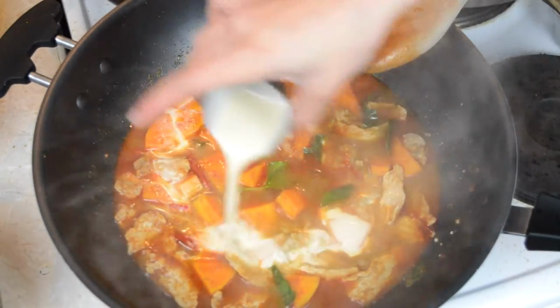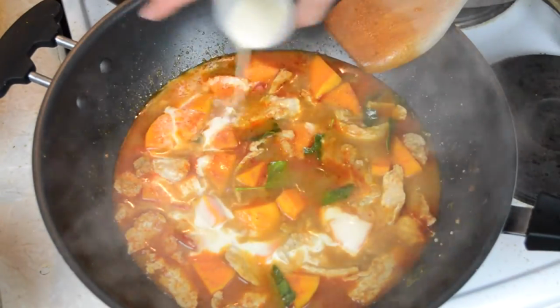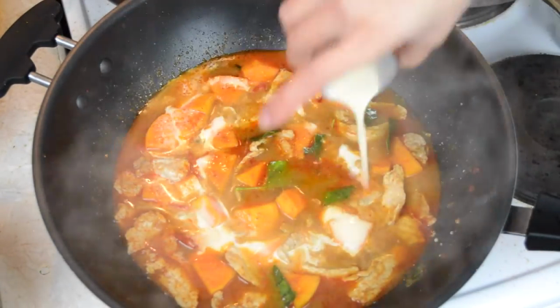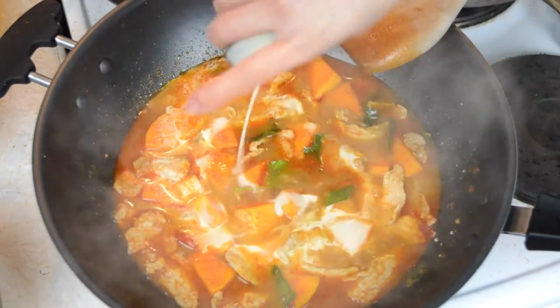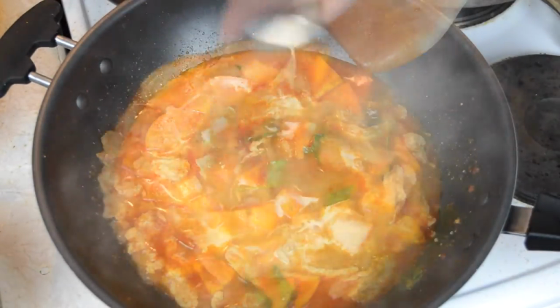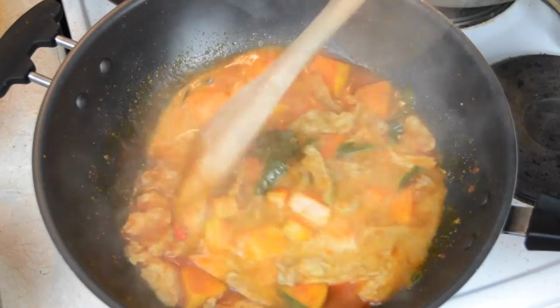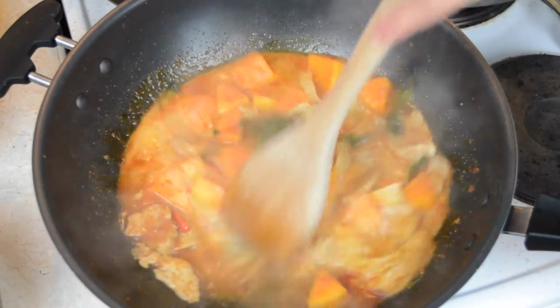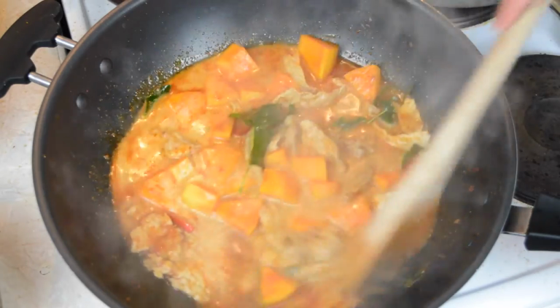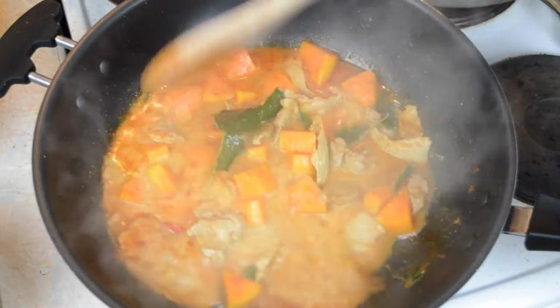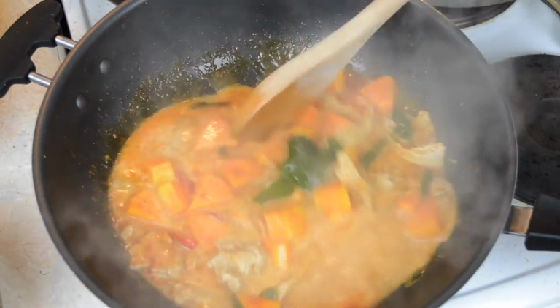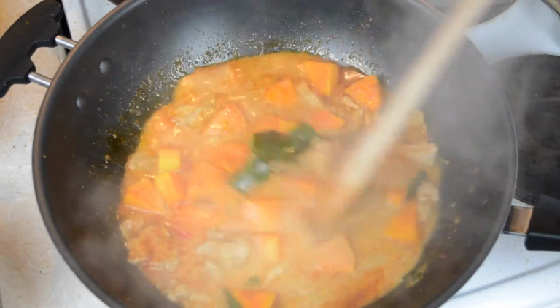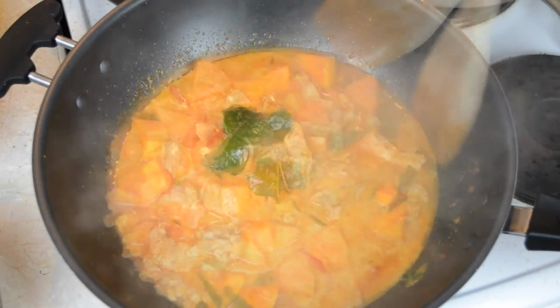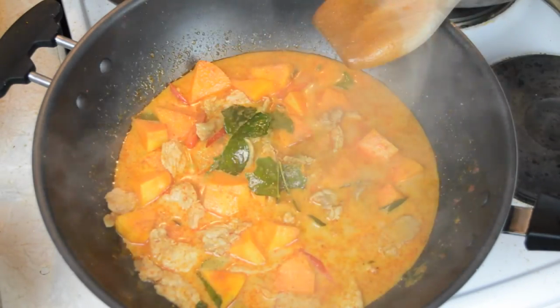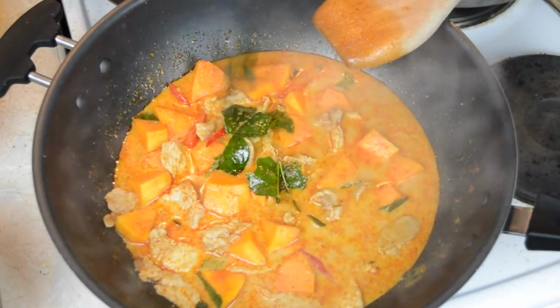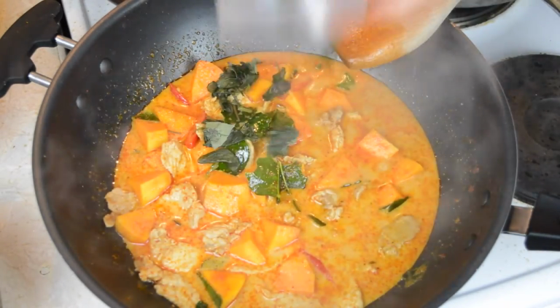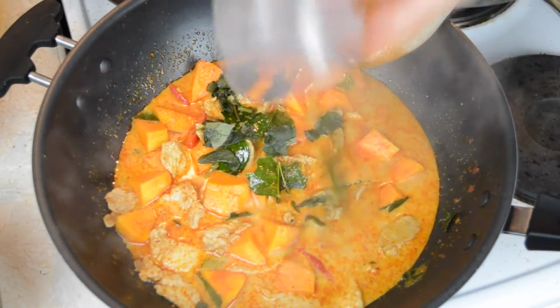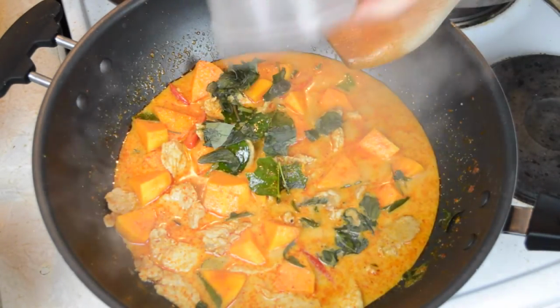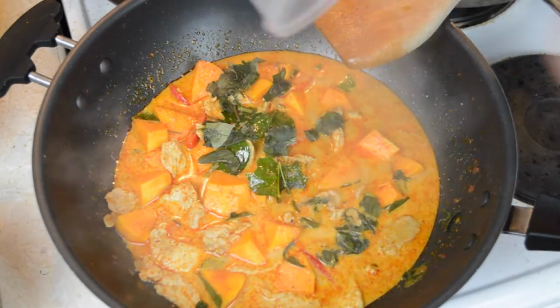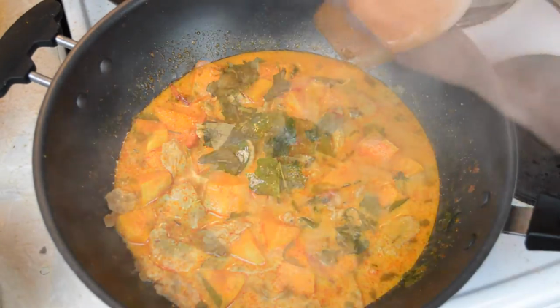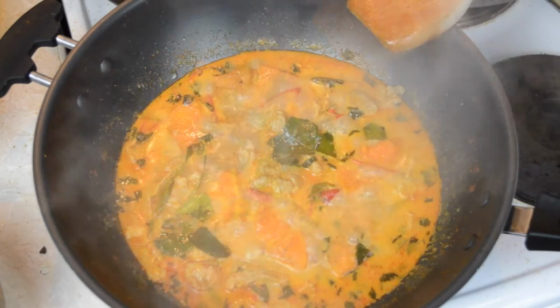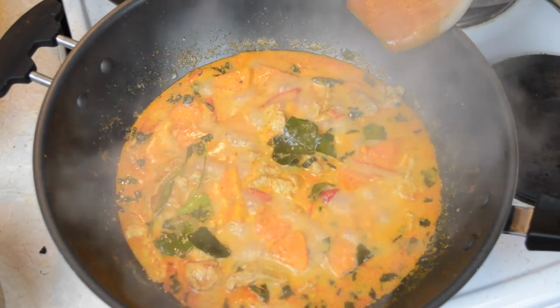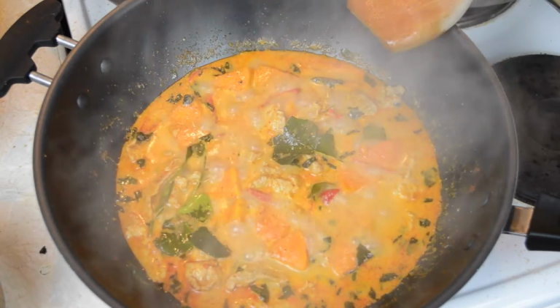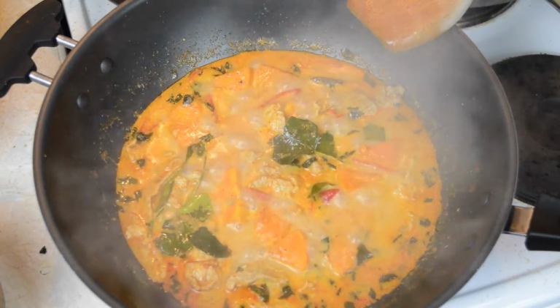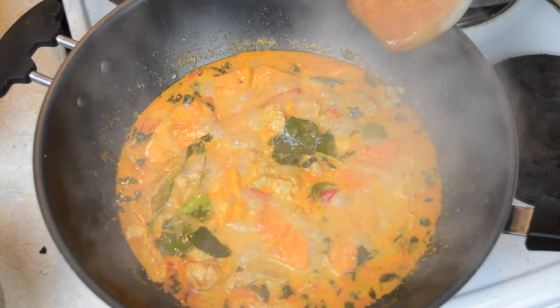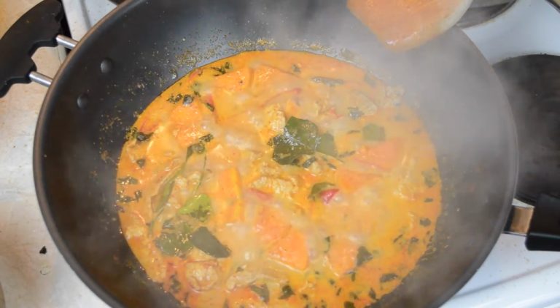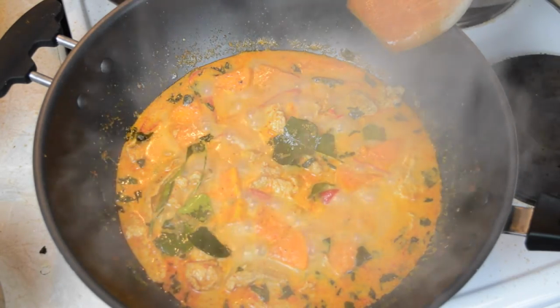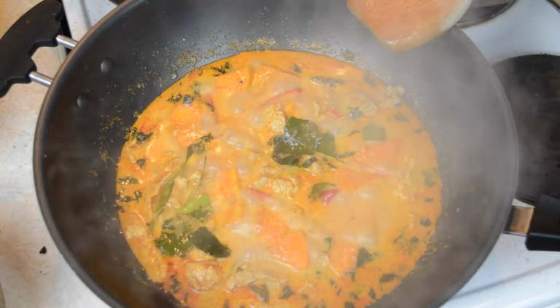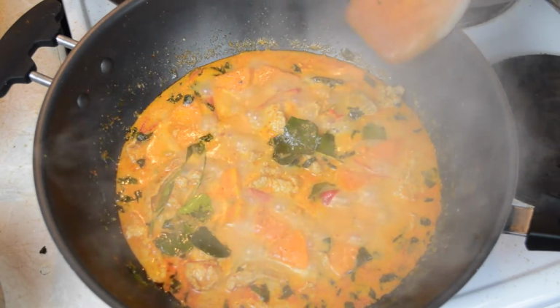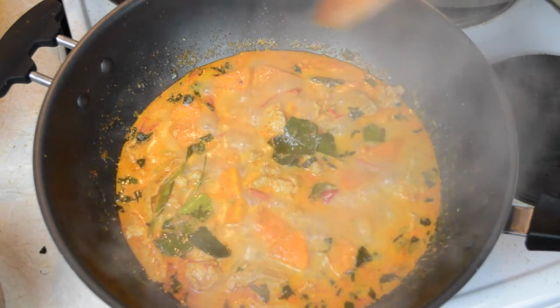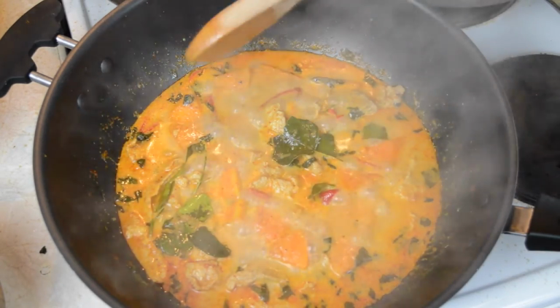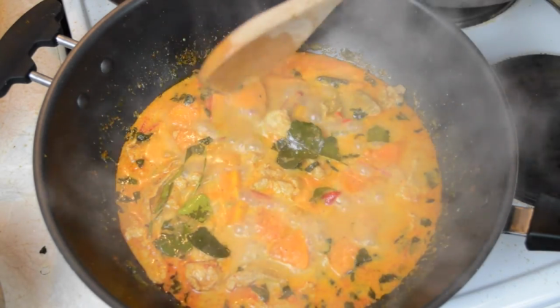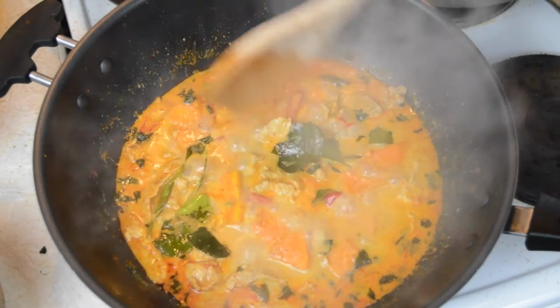Mix everything together, then finally add in a quarter cup of sweet basil, and let the curry simmer for a final five to ten minutes until your squash or pumpkin is cooked and soft. Then just serve with some steamed rice and enjoy!